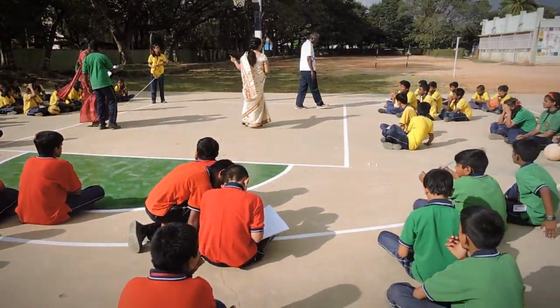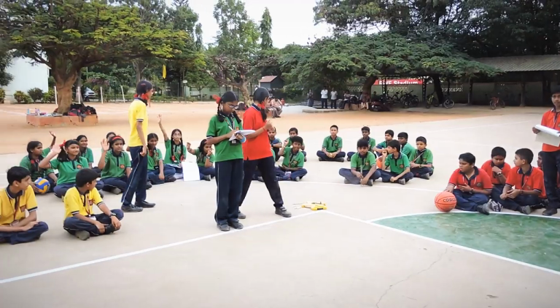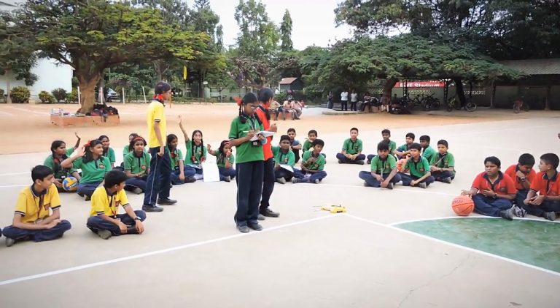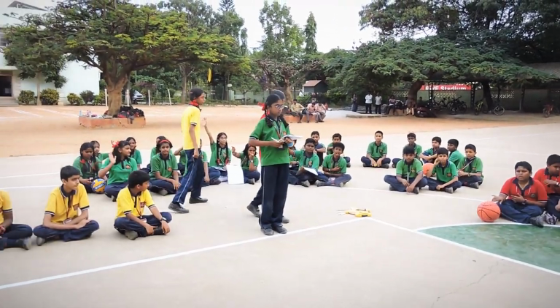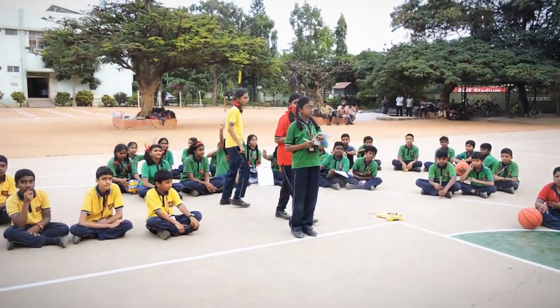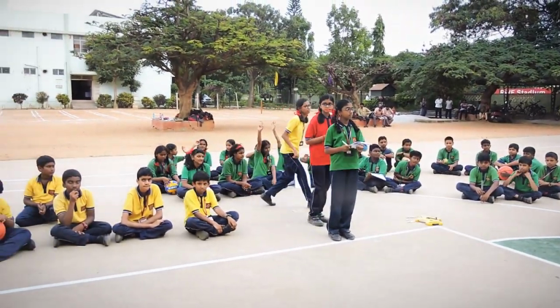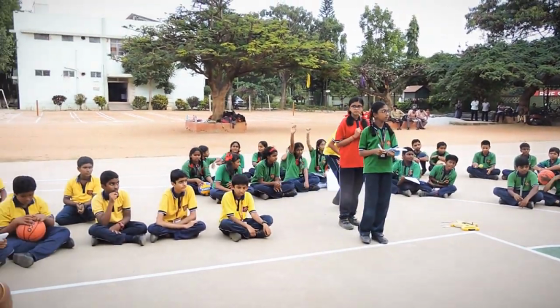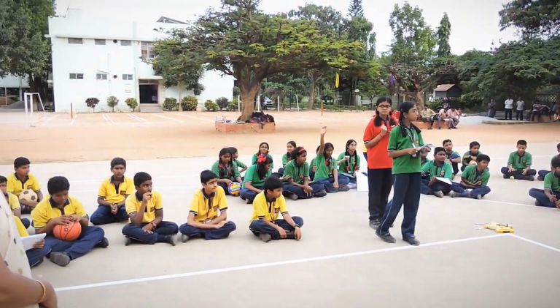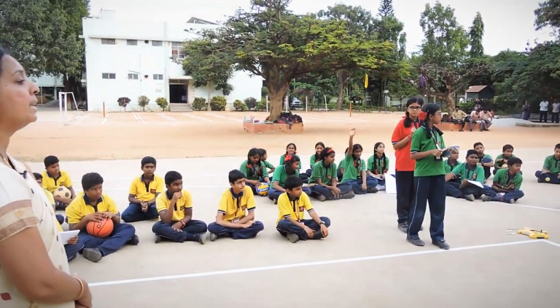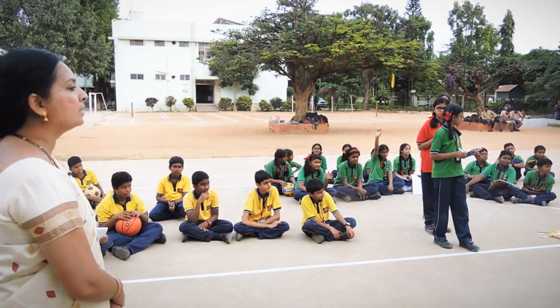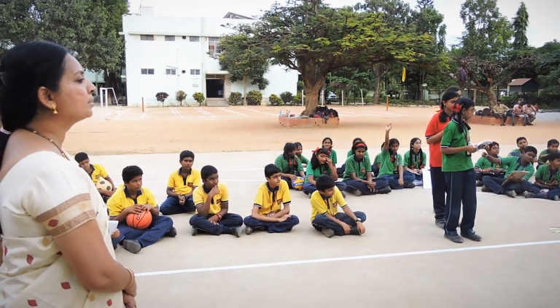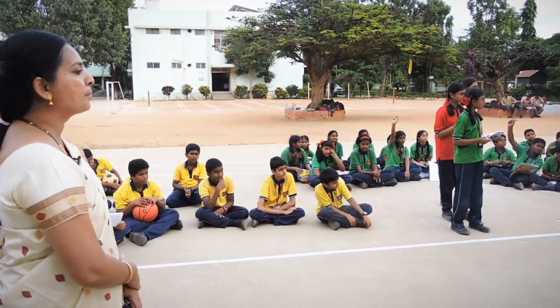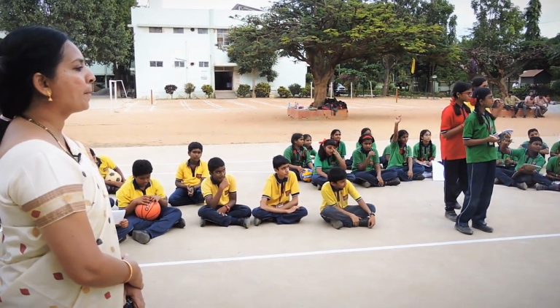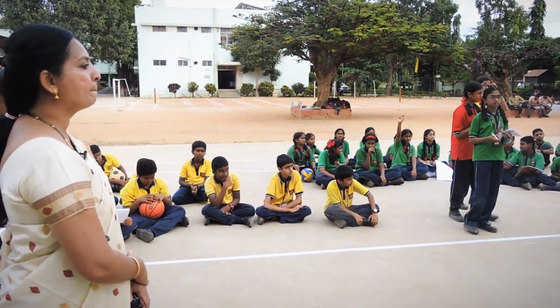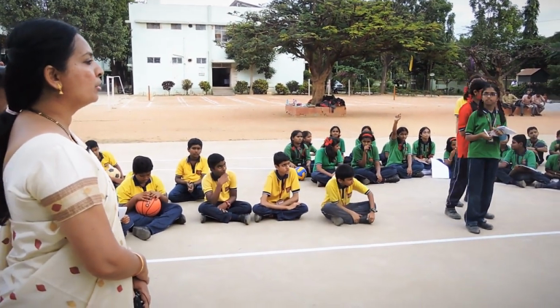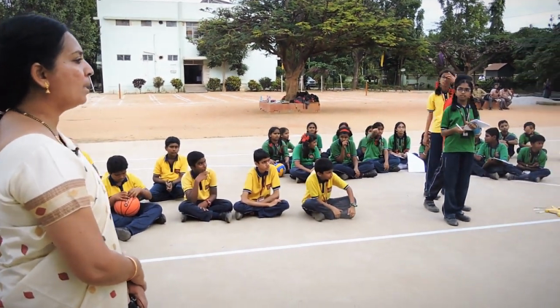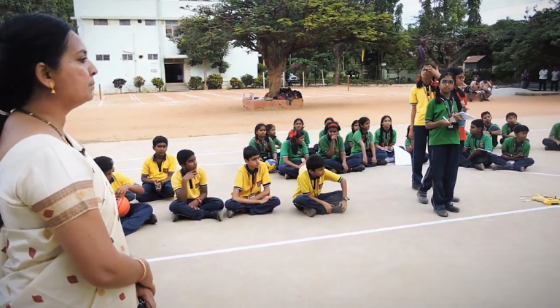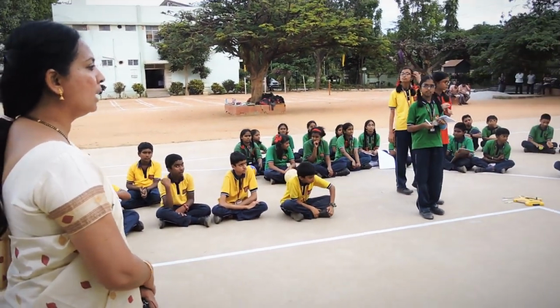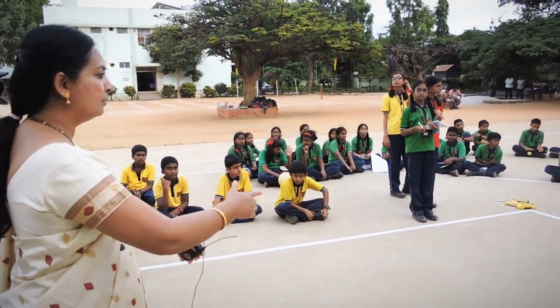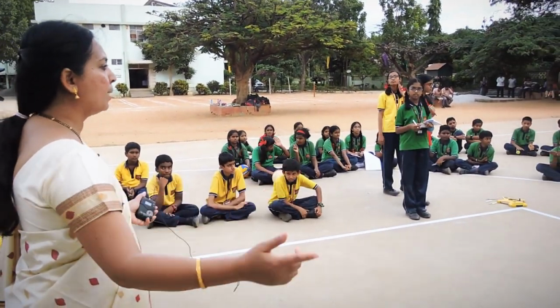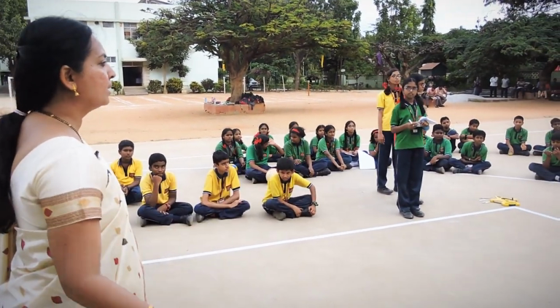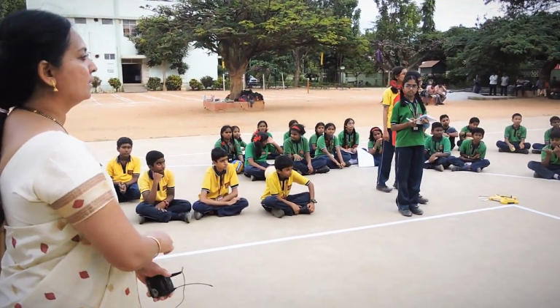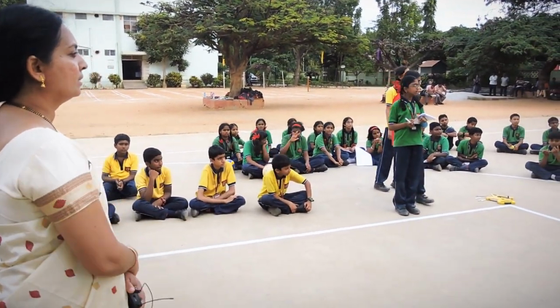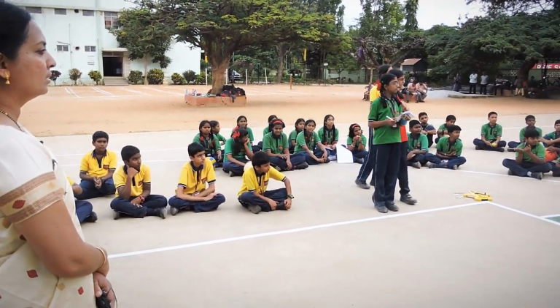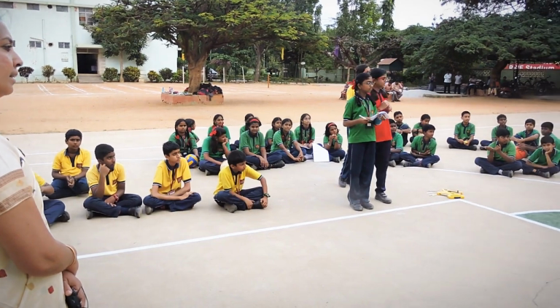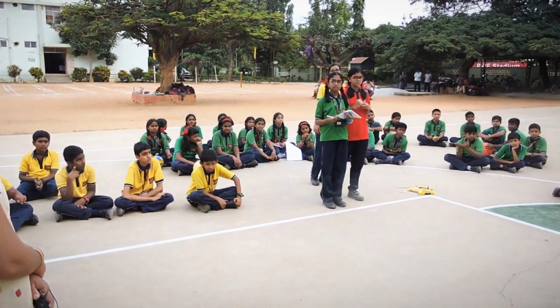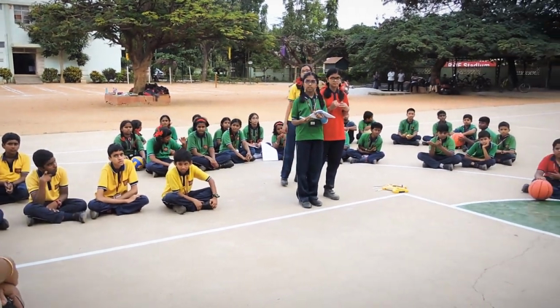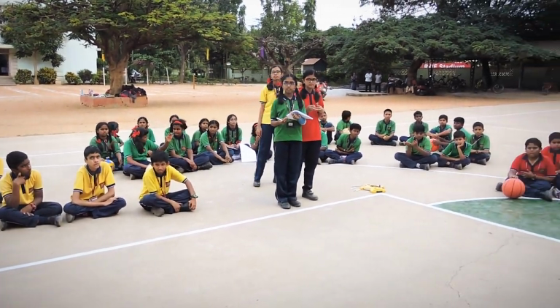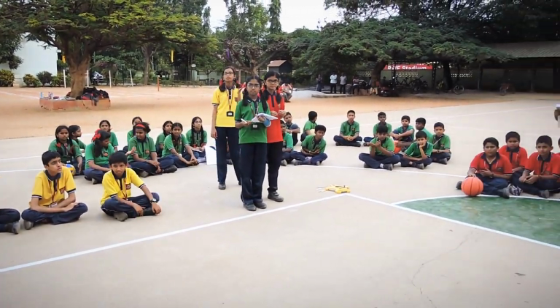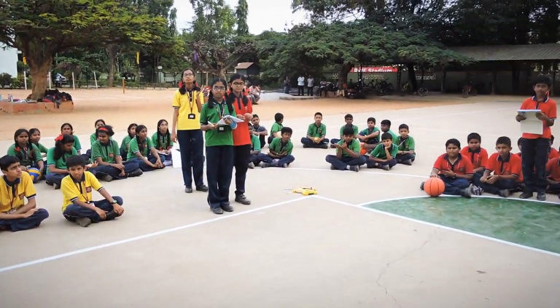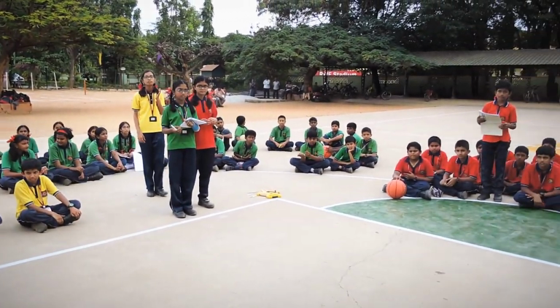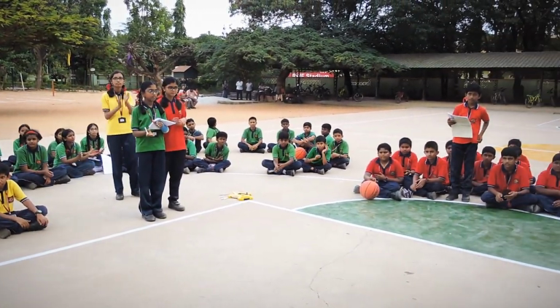What formula did you use for calculating perimeter? 2 into L plus B. Which shape? Rectangles. Very good. Clap on the seats.